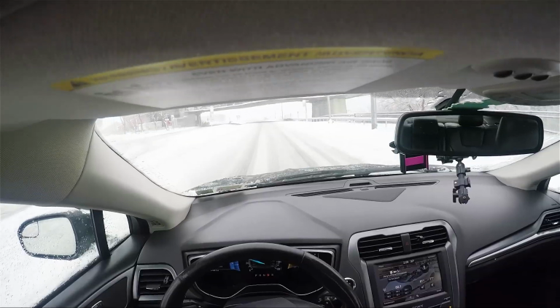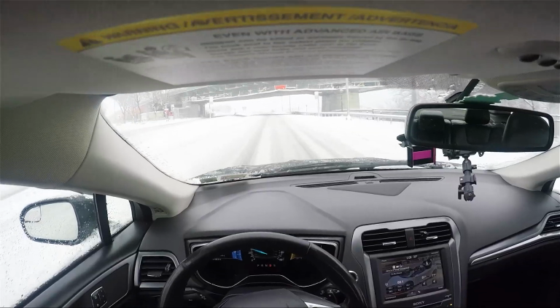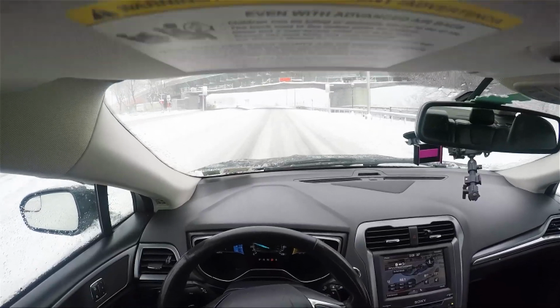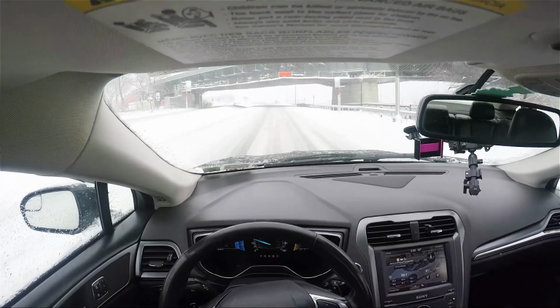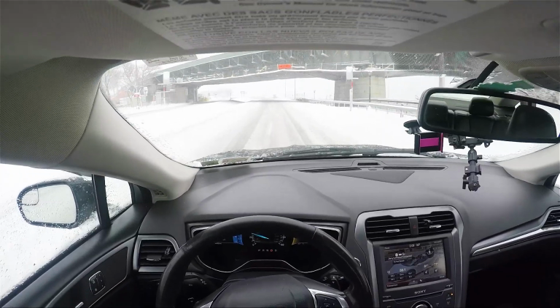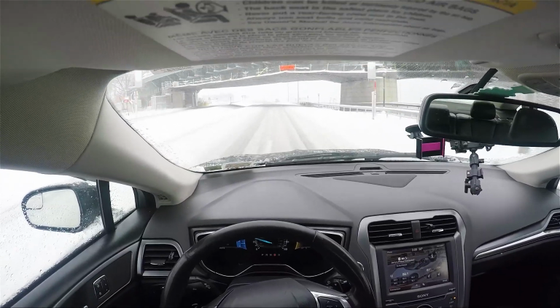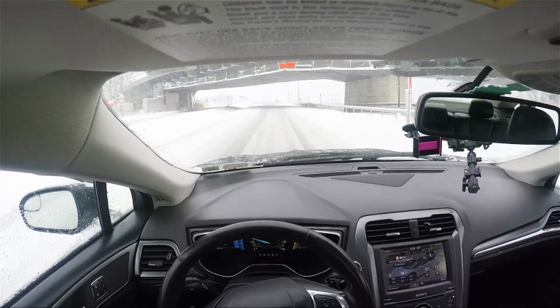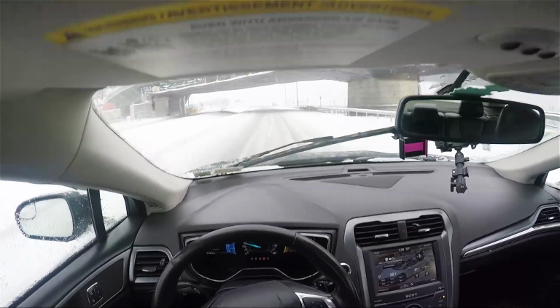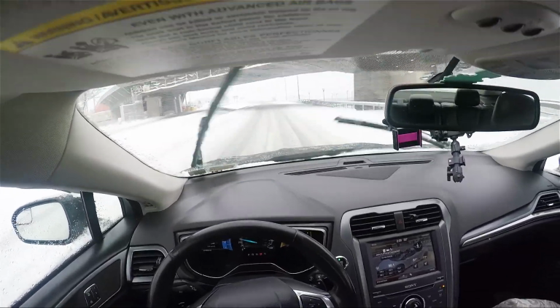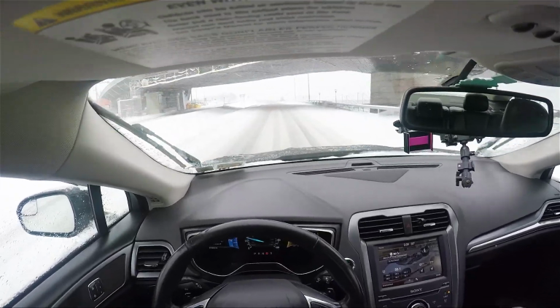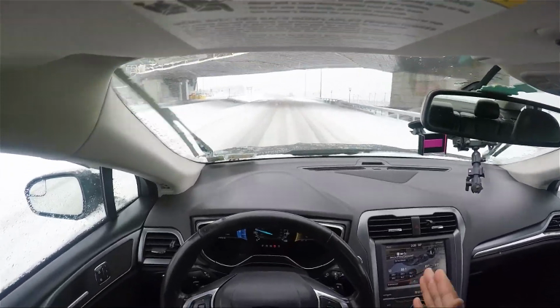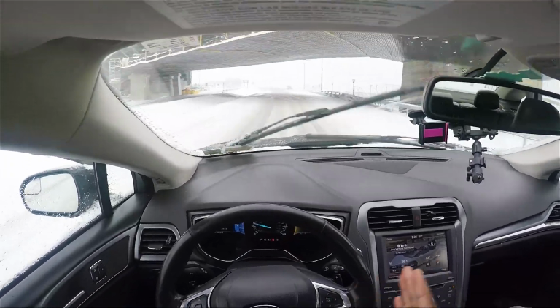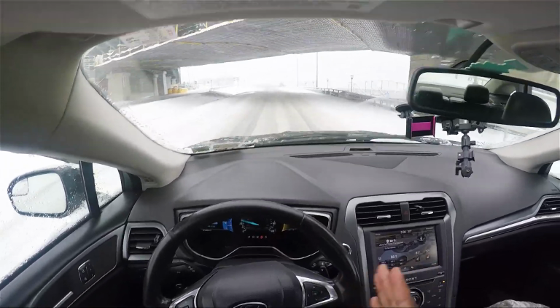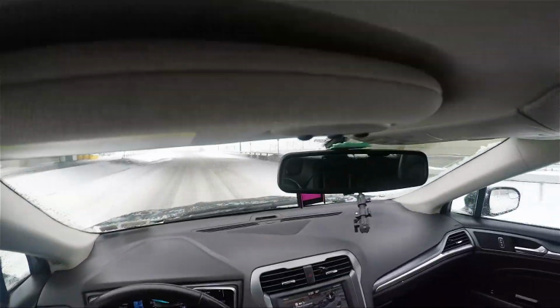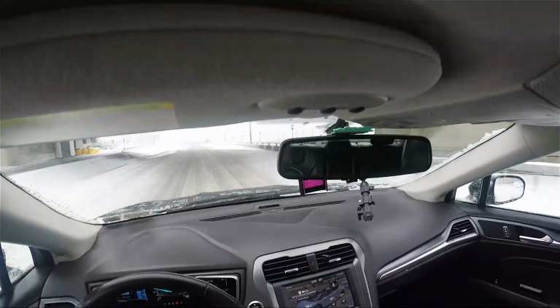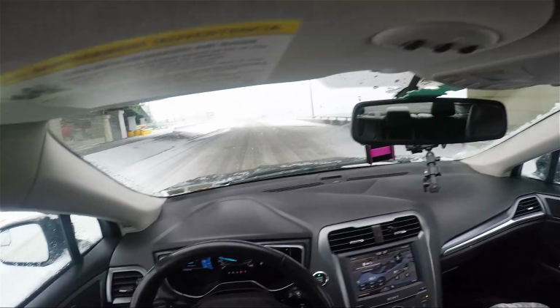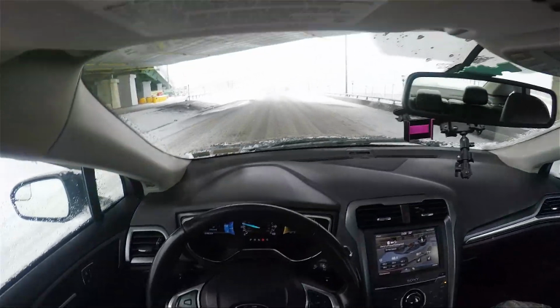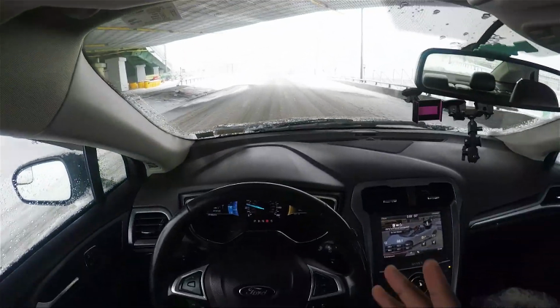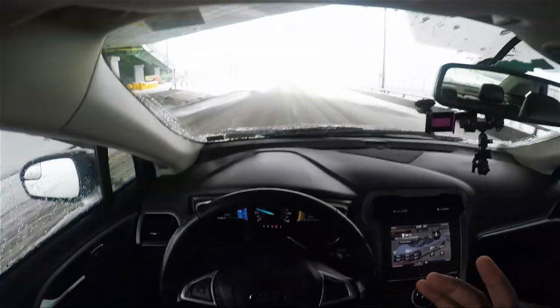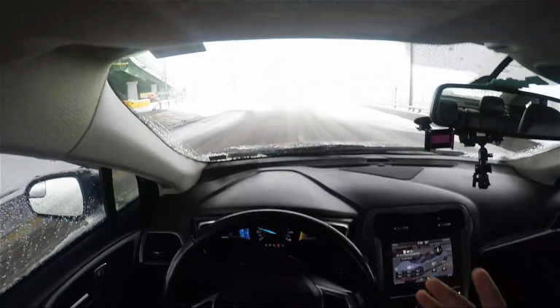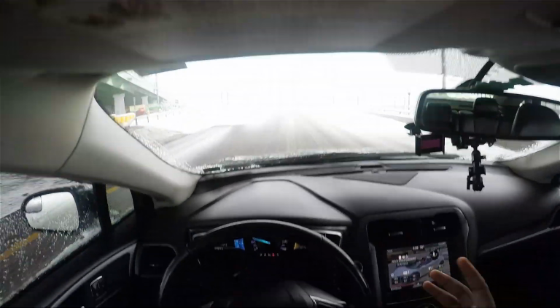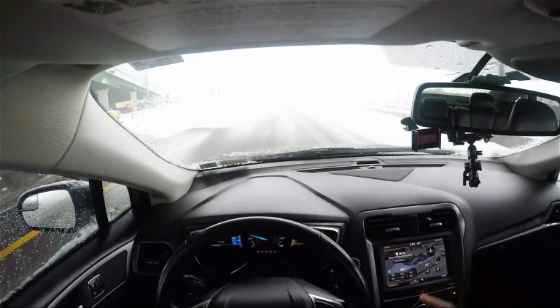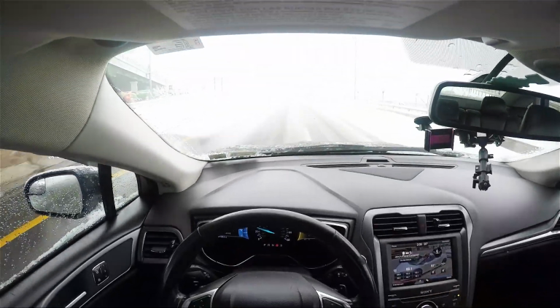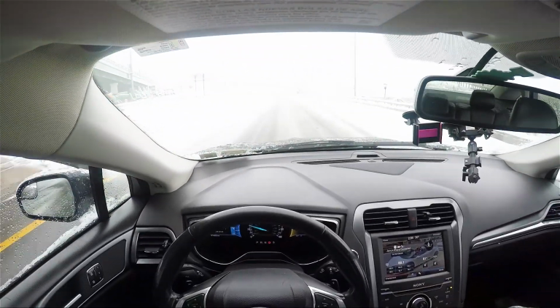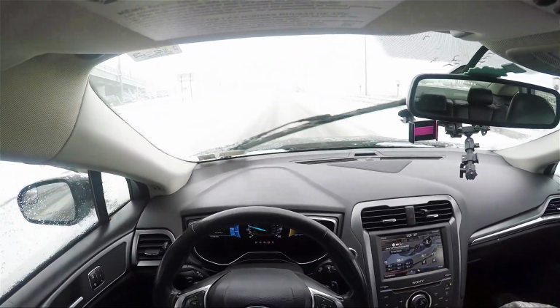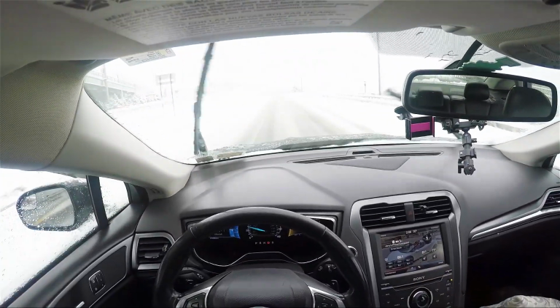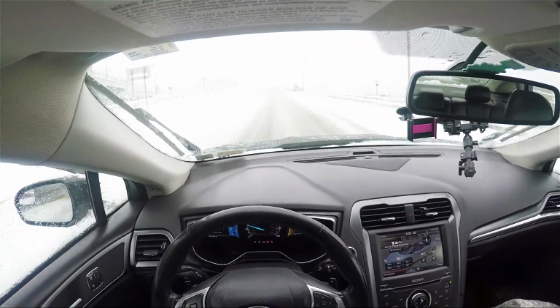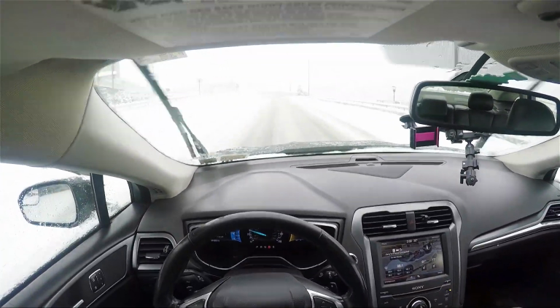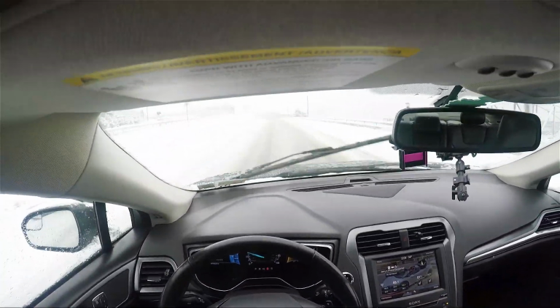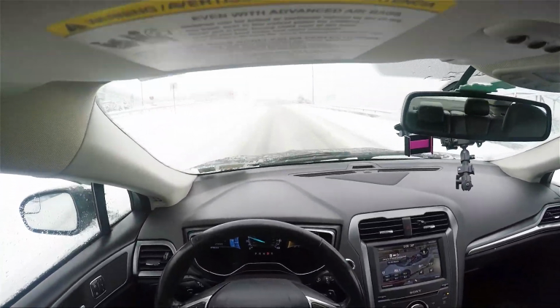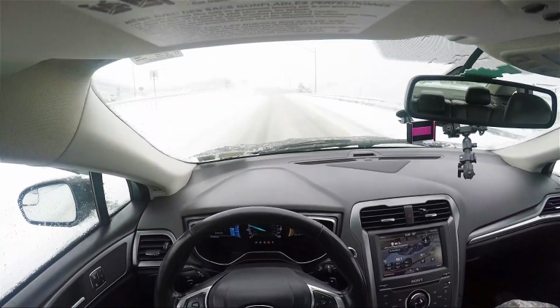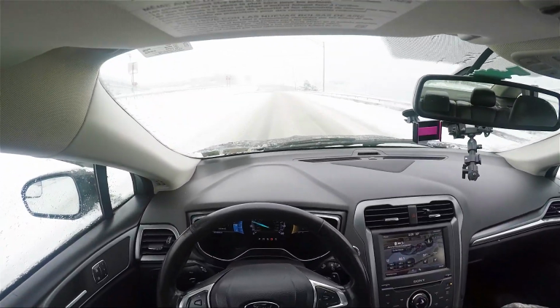The Goodyear all-season weather-ready tires are the best. I can literally vouch for those tires.